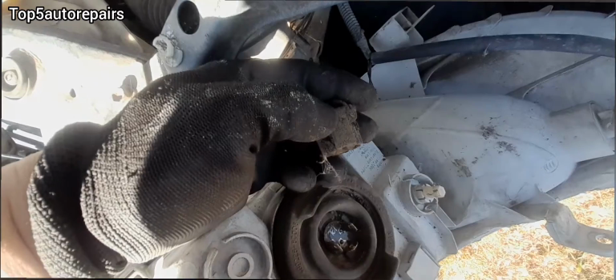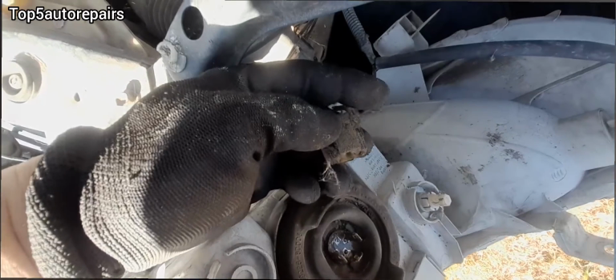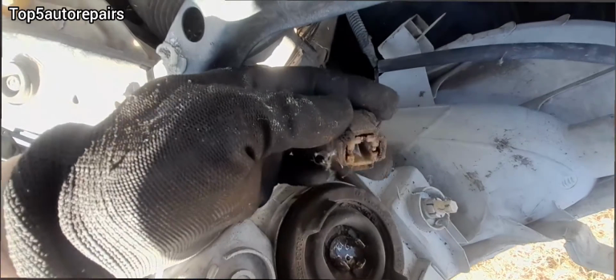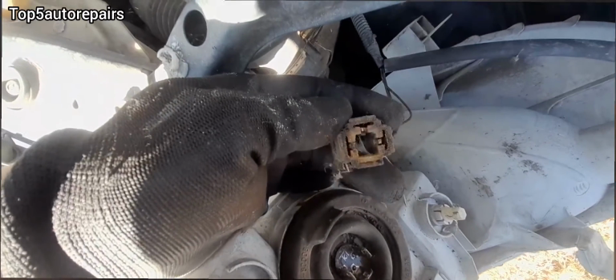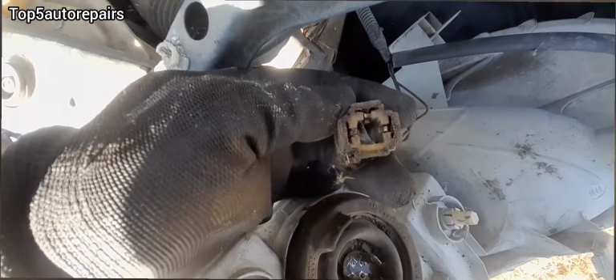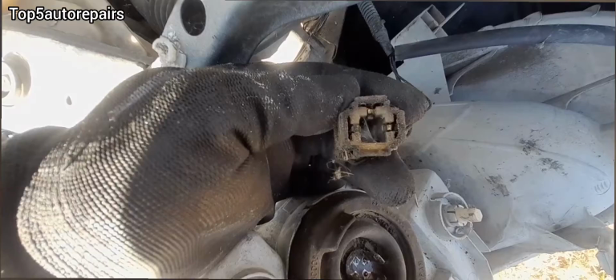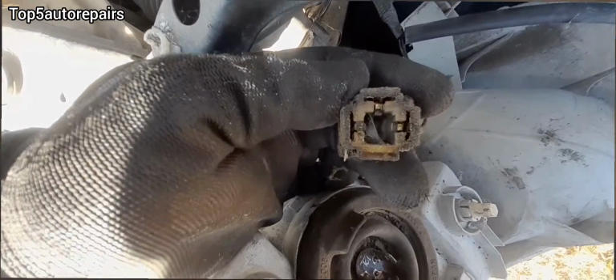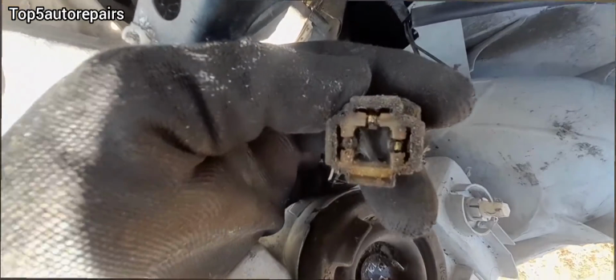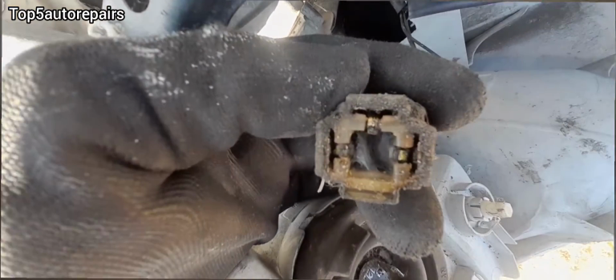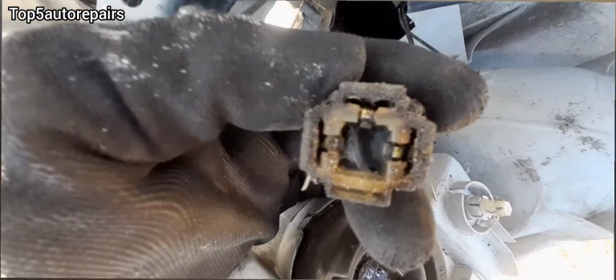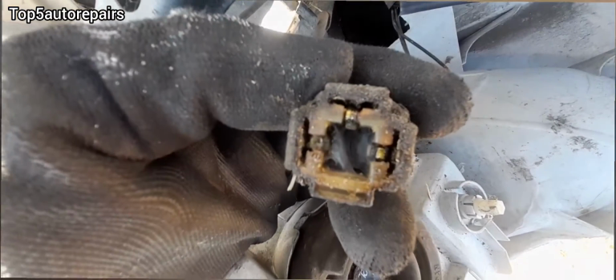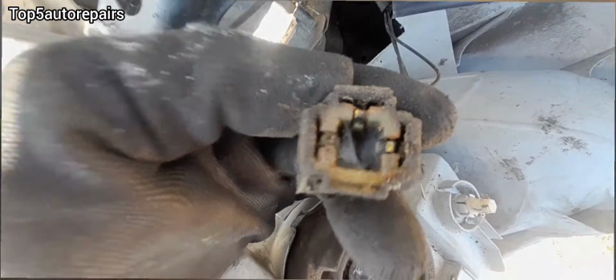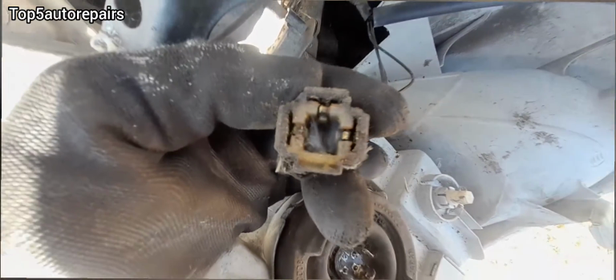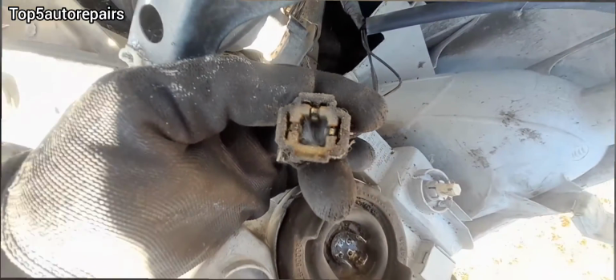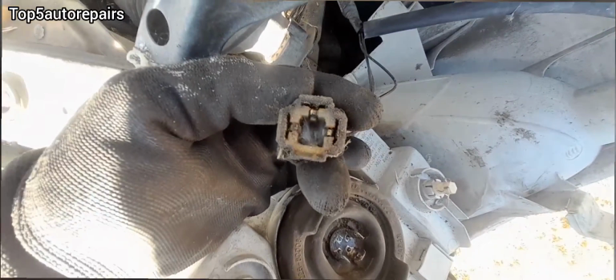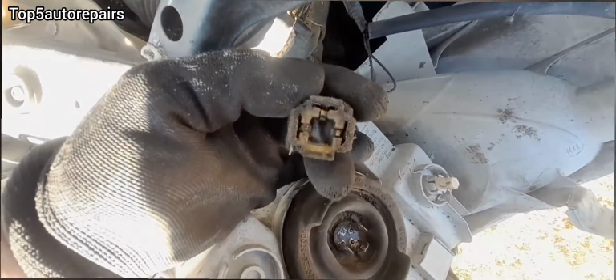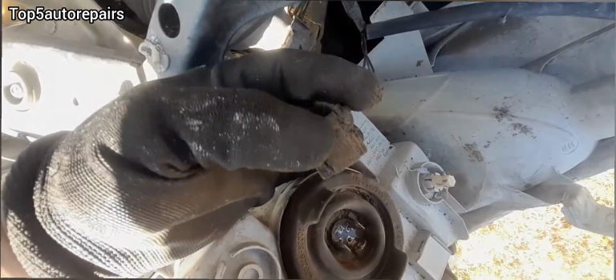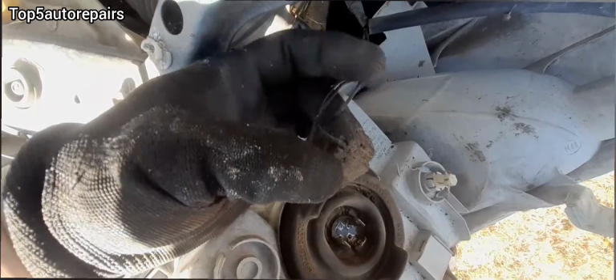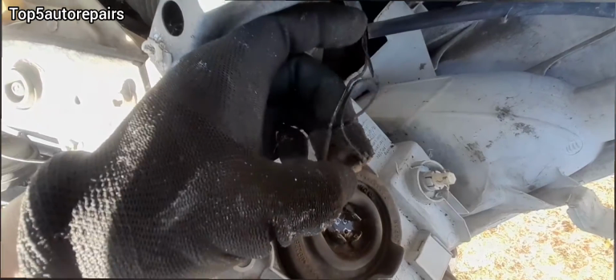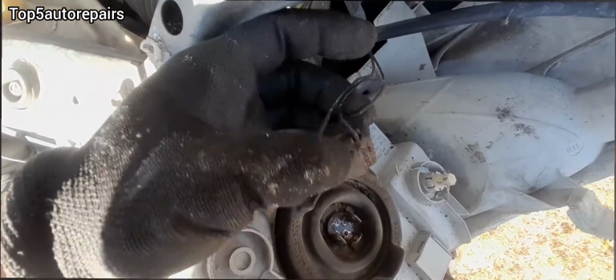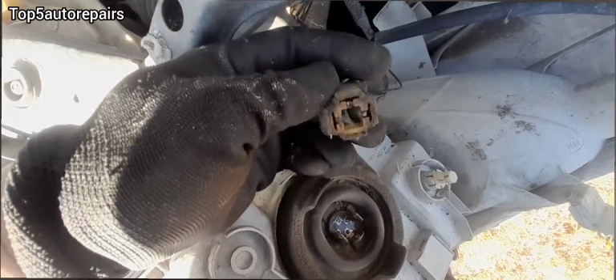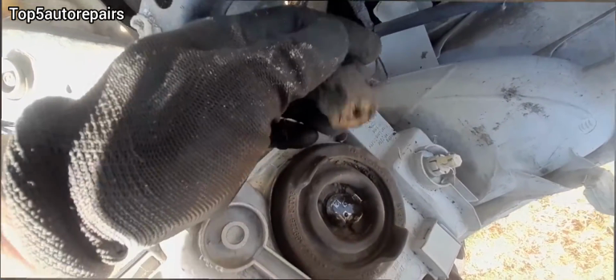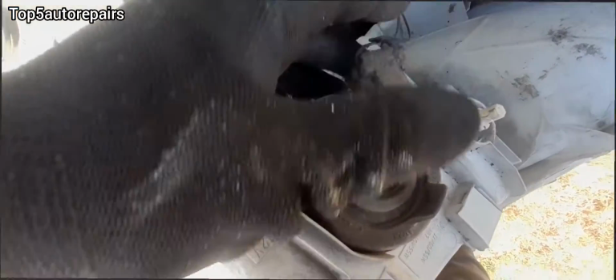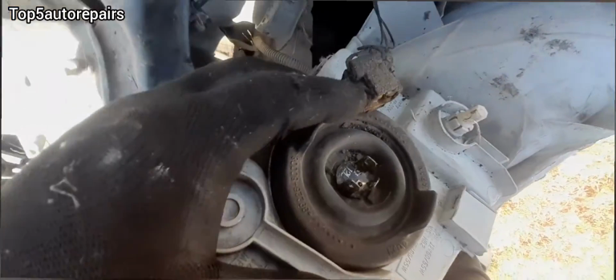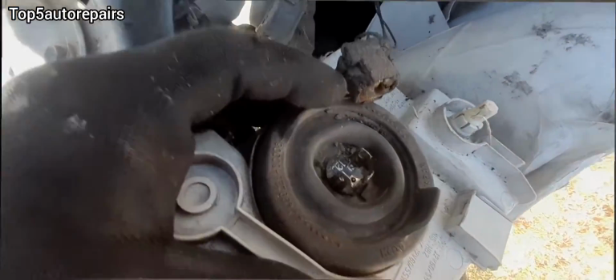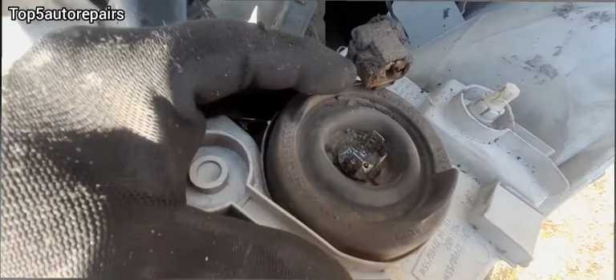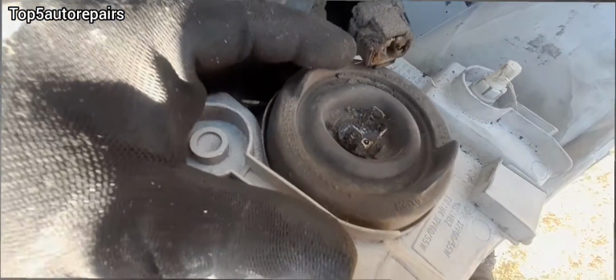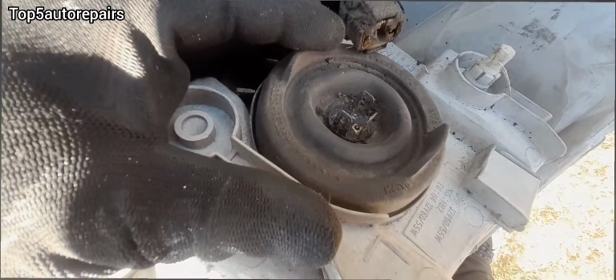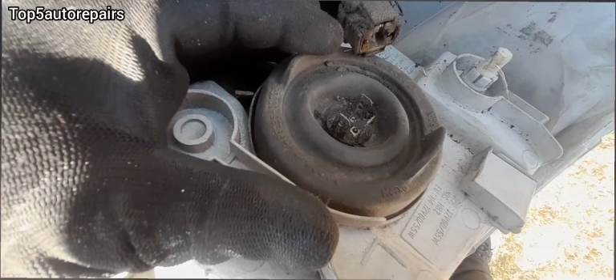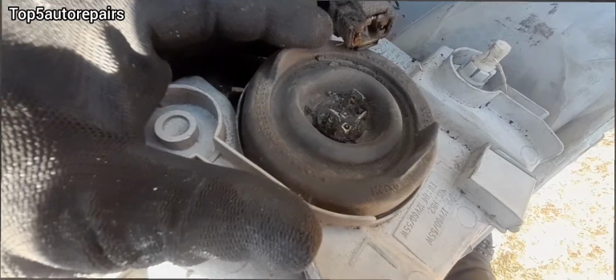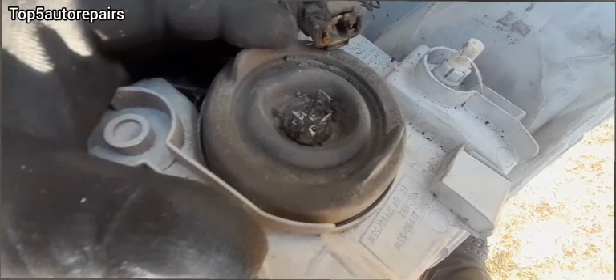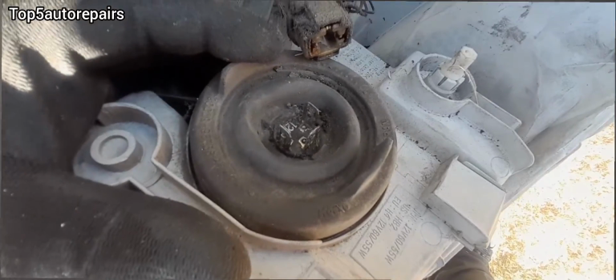When you remove the headlight connector, make sure to check for corrosion on the connector and also check for corrosion on the headlight bulb connector as well. Because if there is corrosion, this will cause increased resistance and it will make it difficult for current to flow.